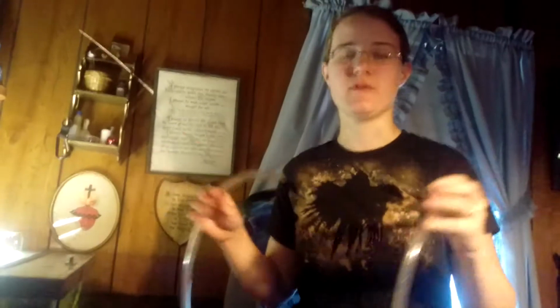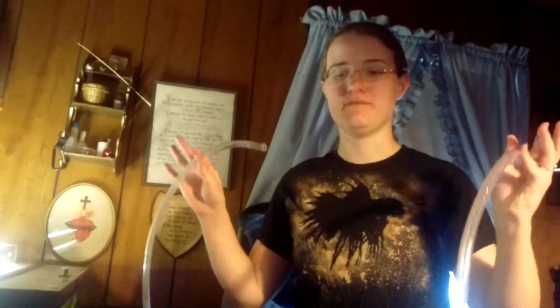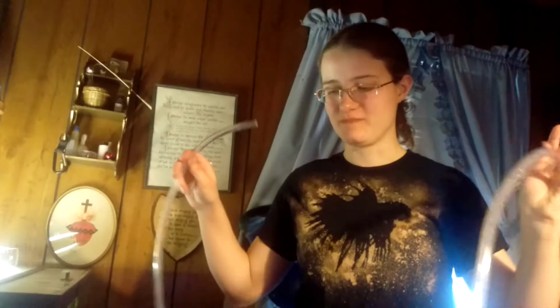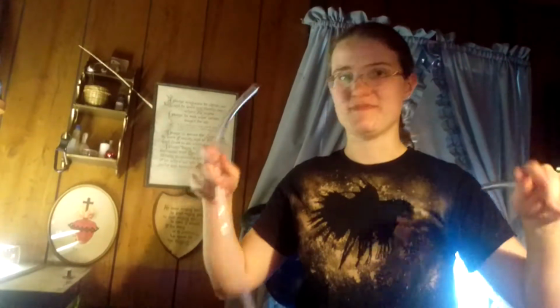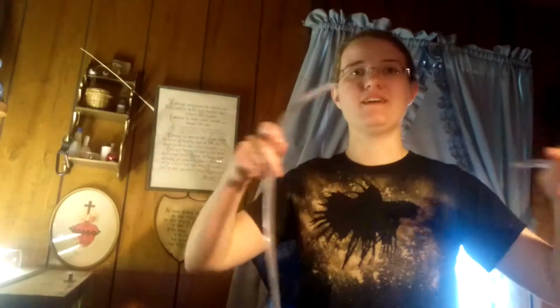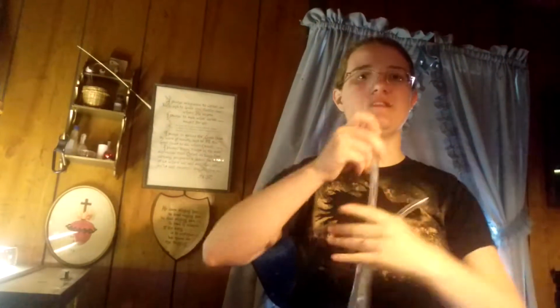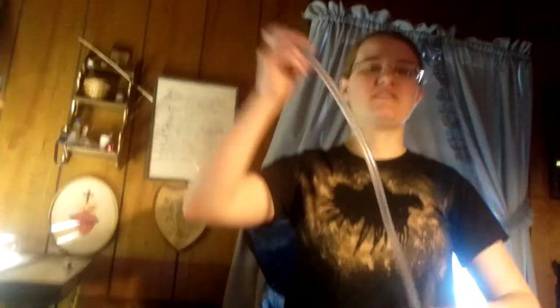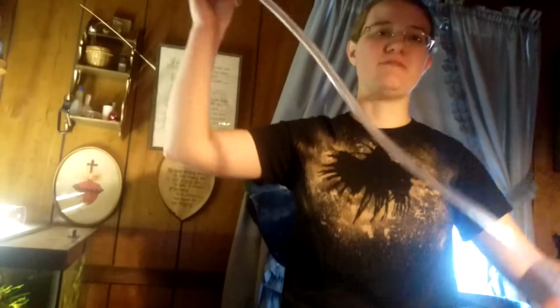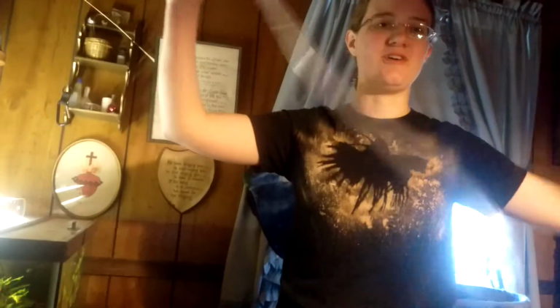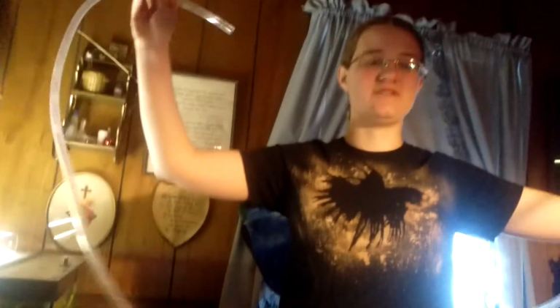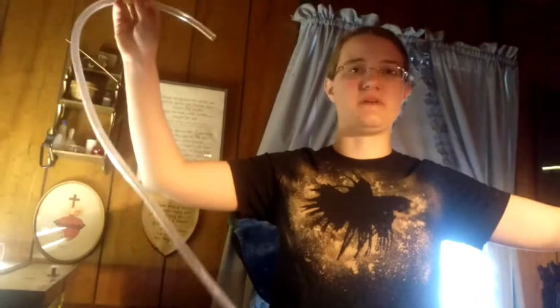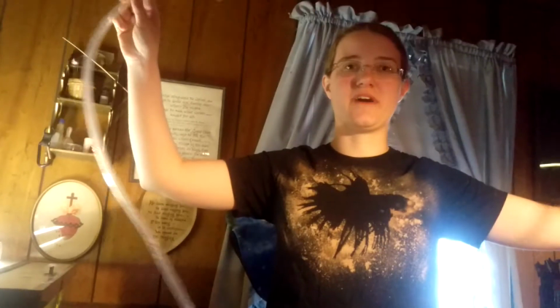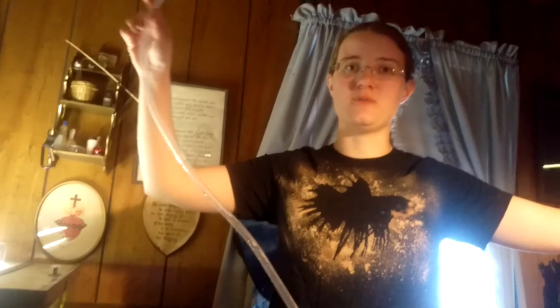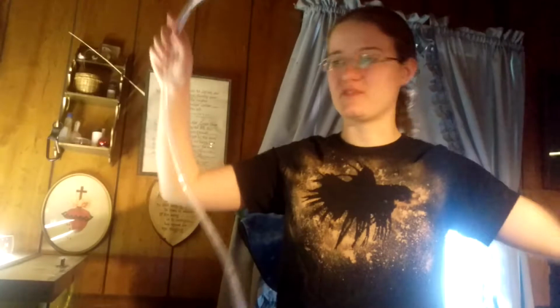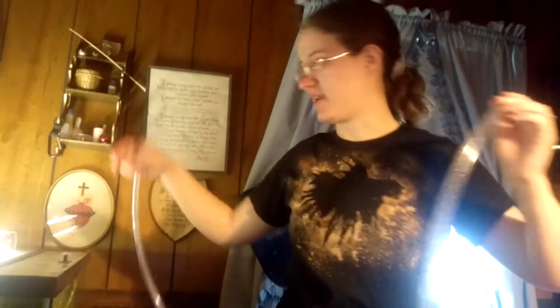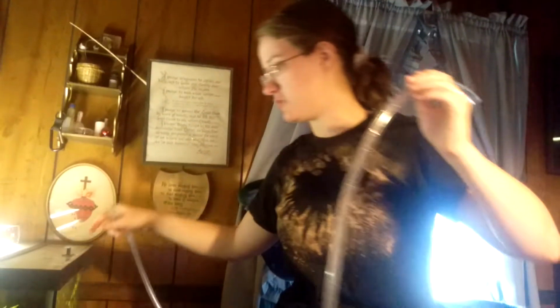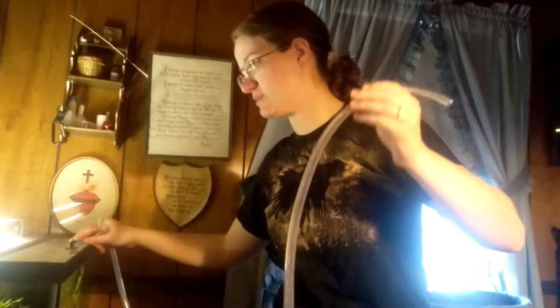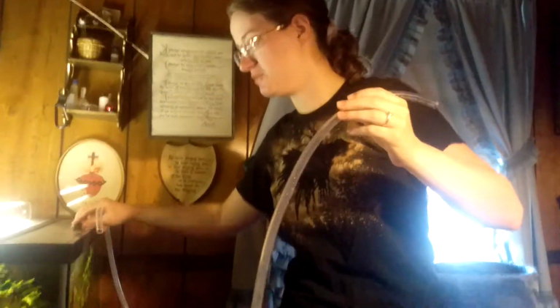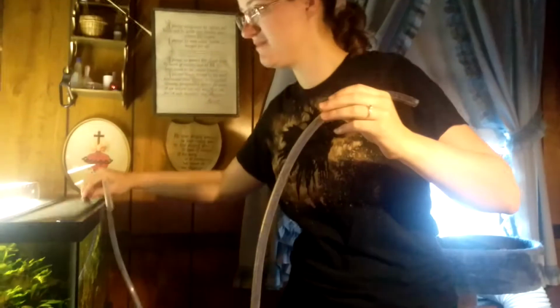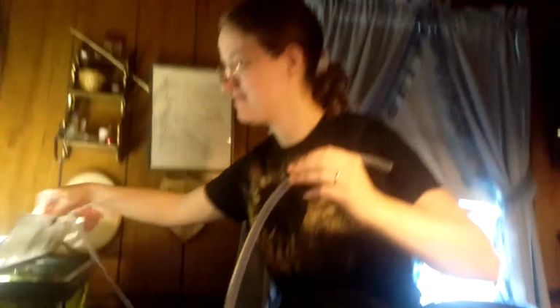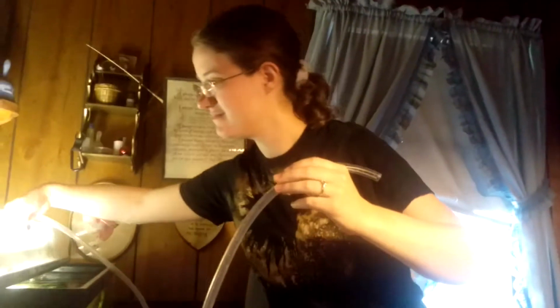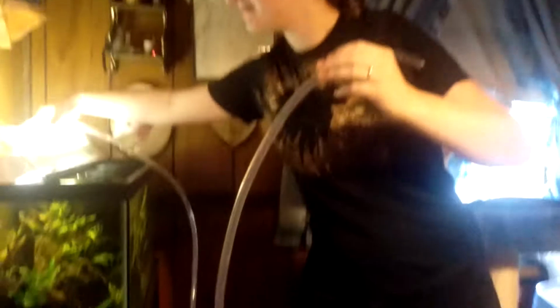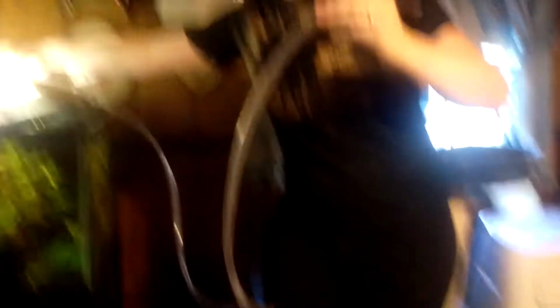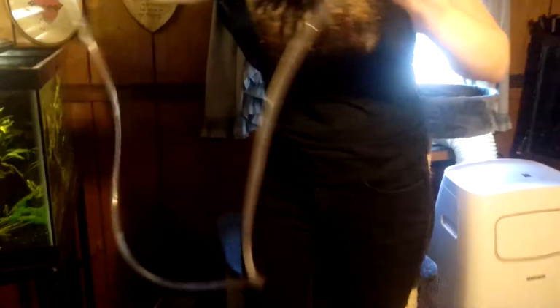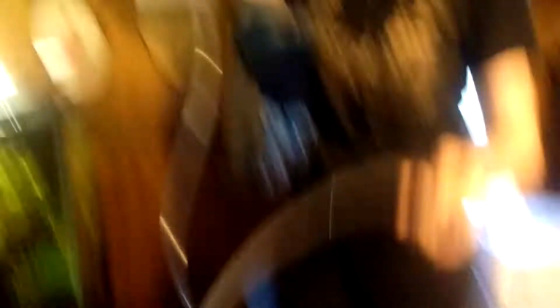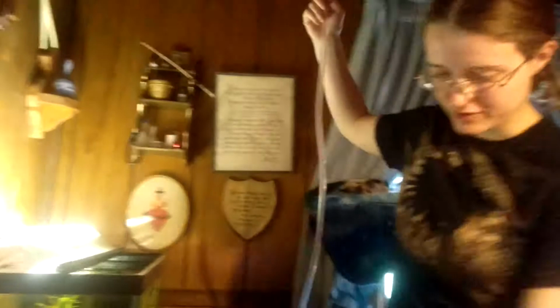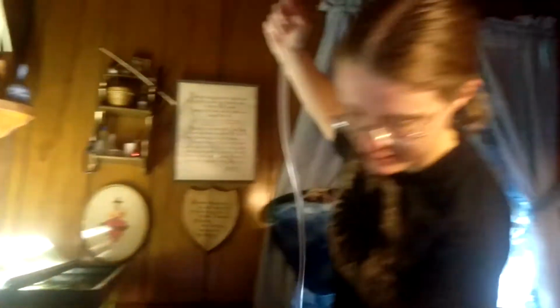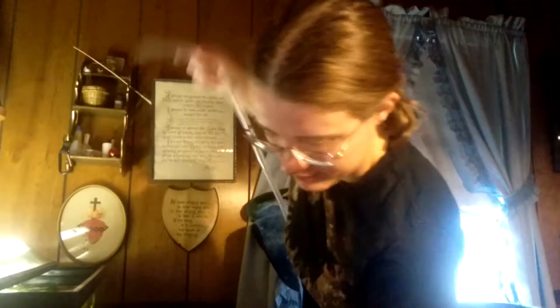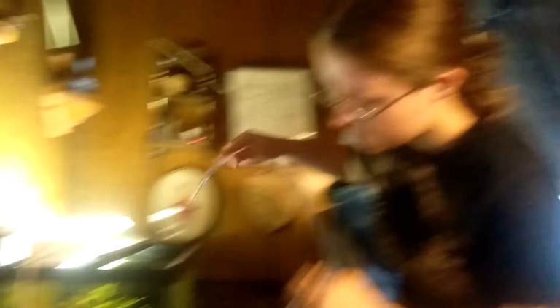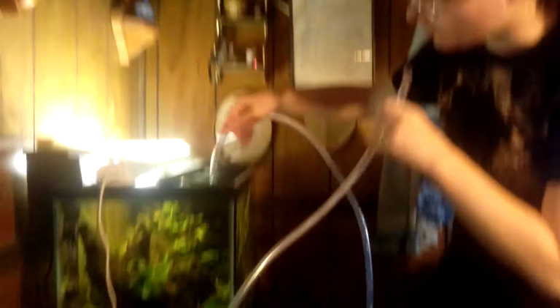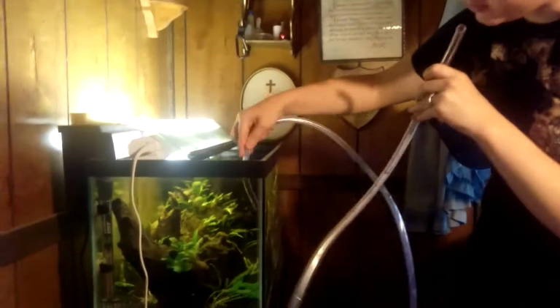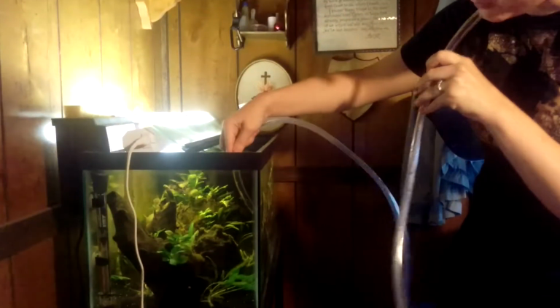So this is my siphon. All it is is just a piece of vinyl tubing, so you don't really have to do anything special. I'm just going to open the tank and put one end in the water.